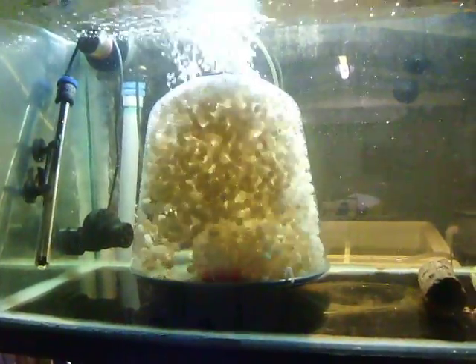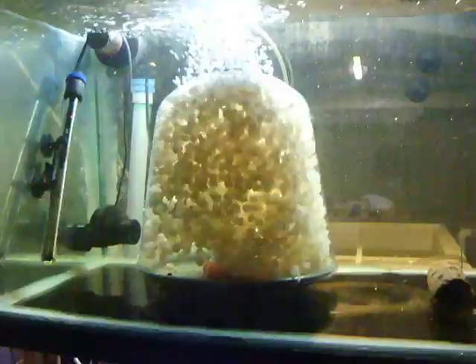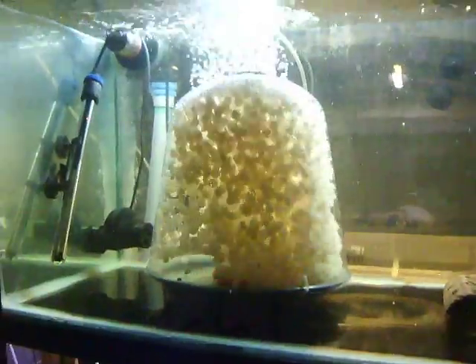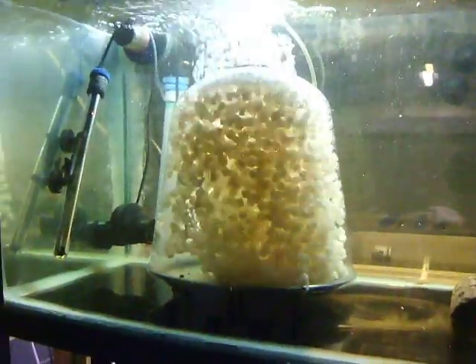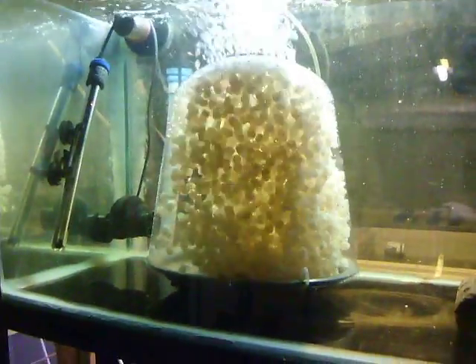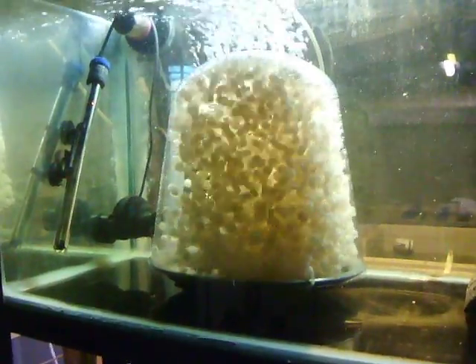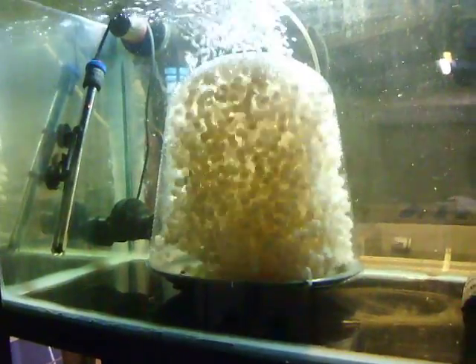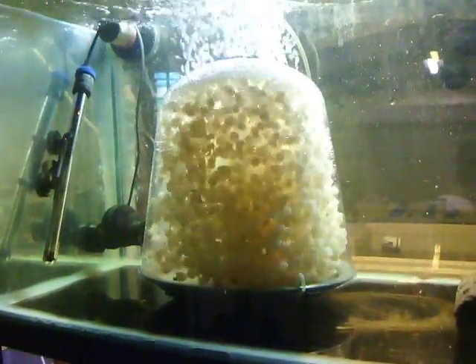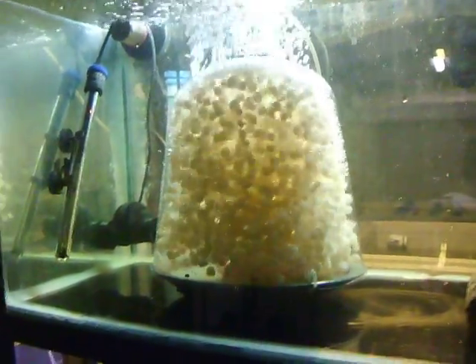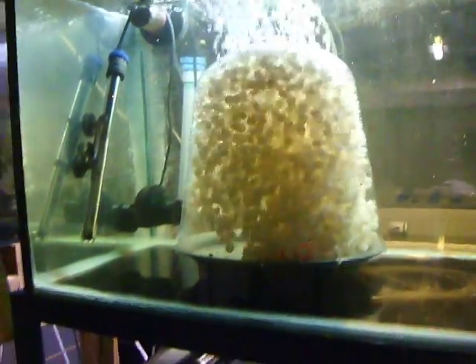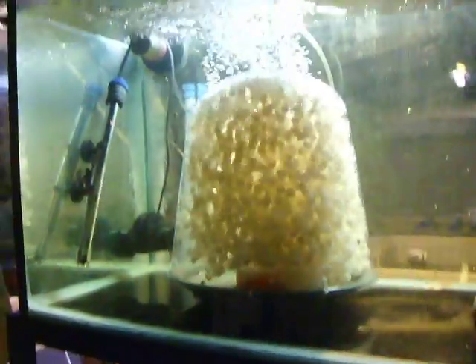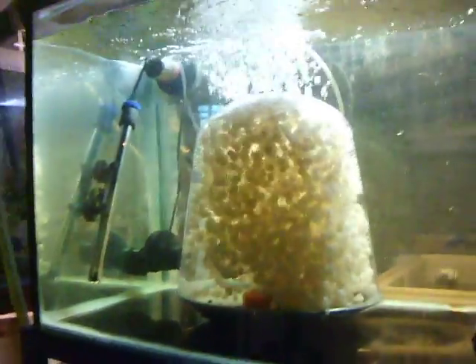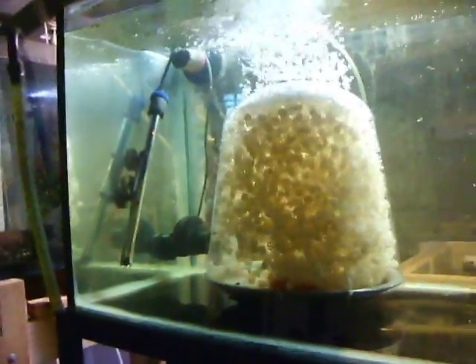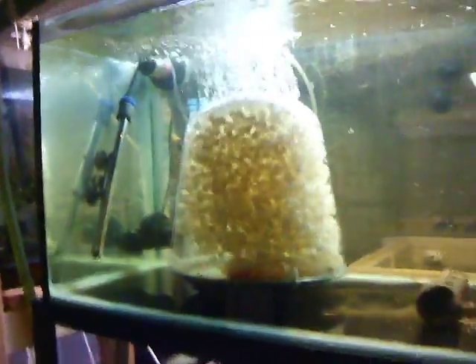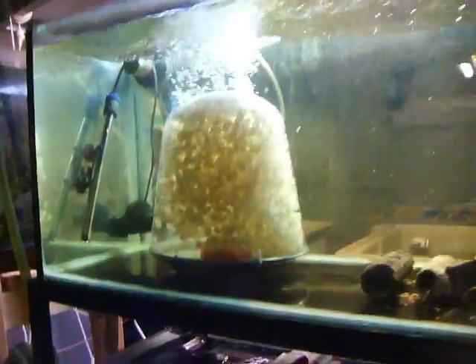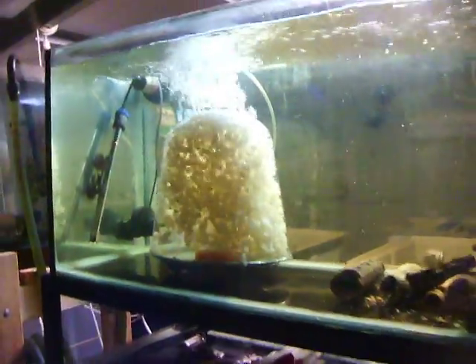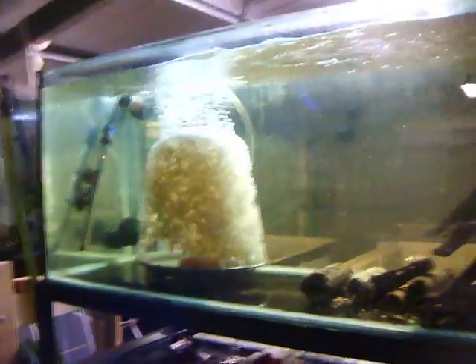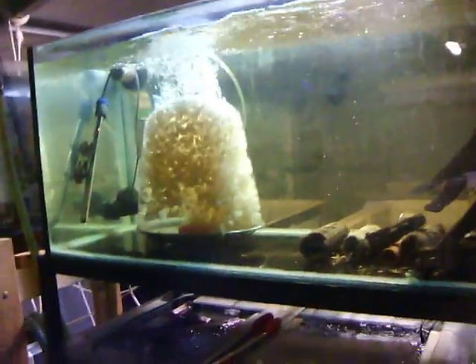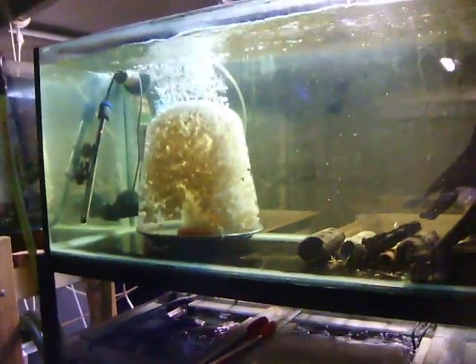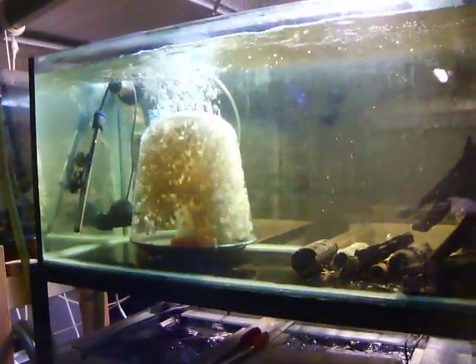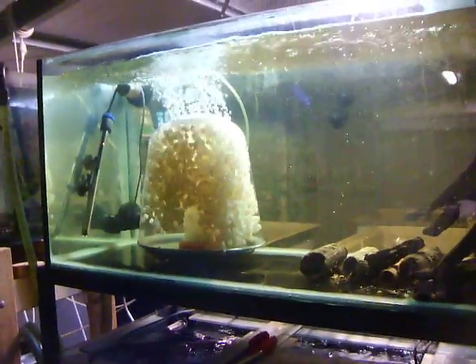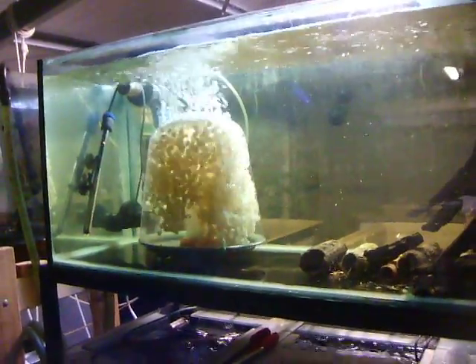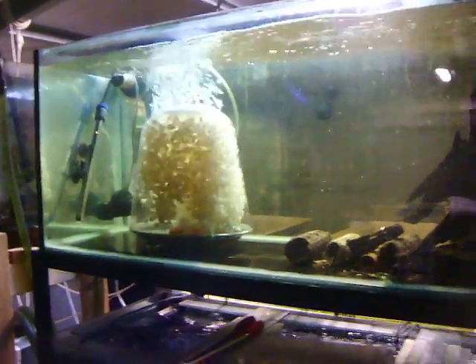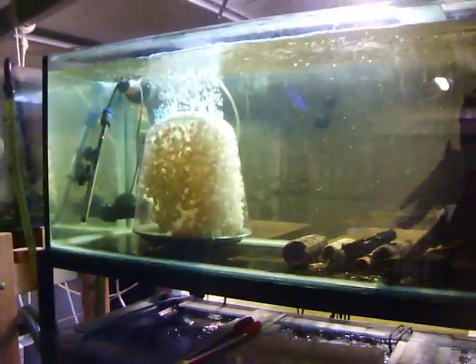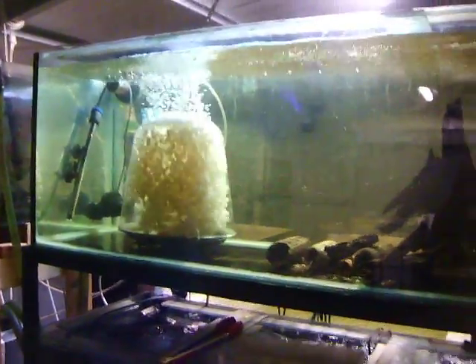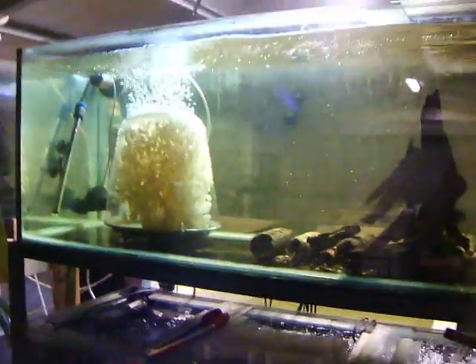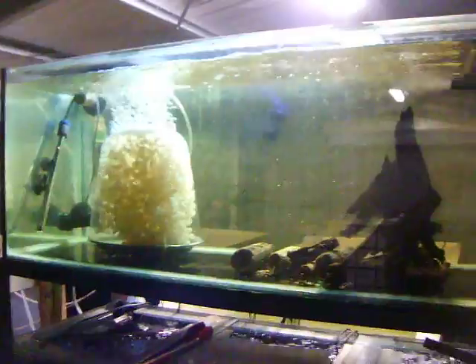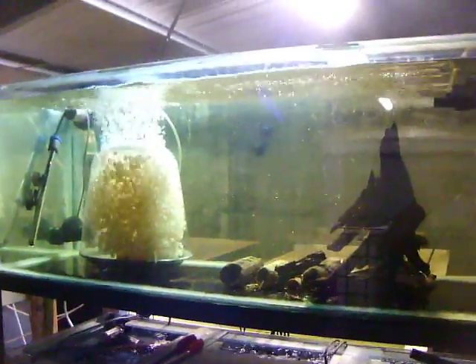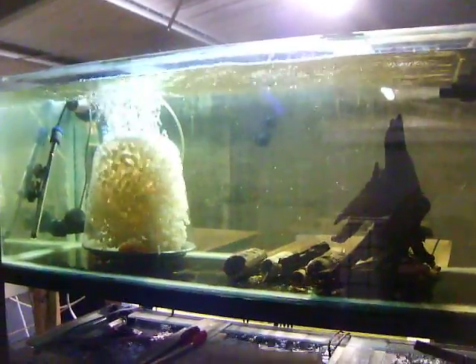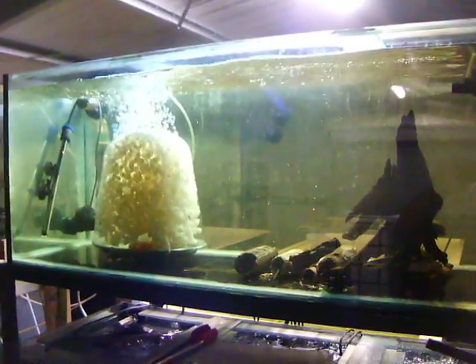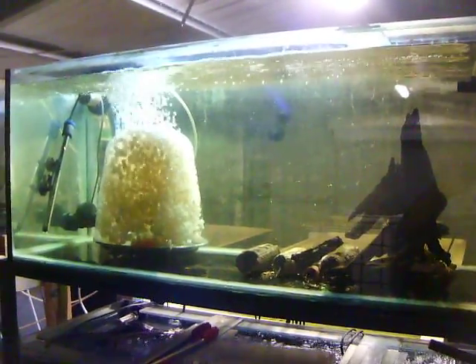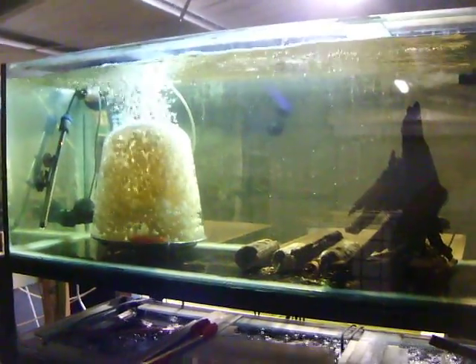It just has a — I don't know — for me it just seems to have a nicer appearance to it. So if you want to doll up your tank but have a filter in there, it keeps the water nice and clean.